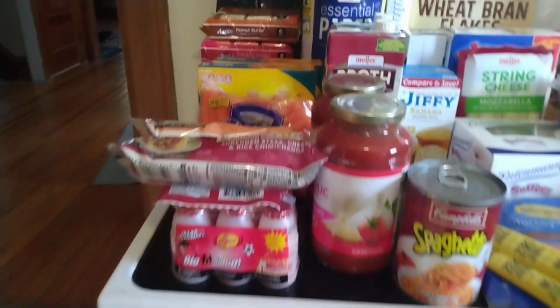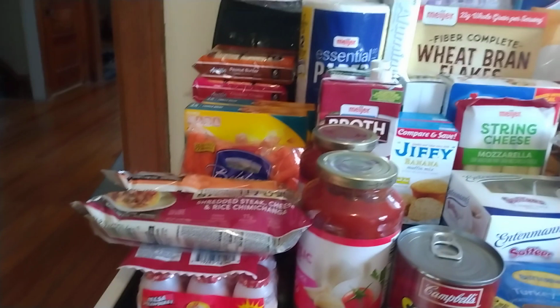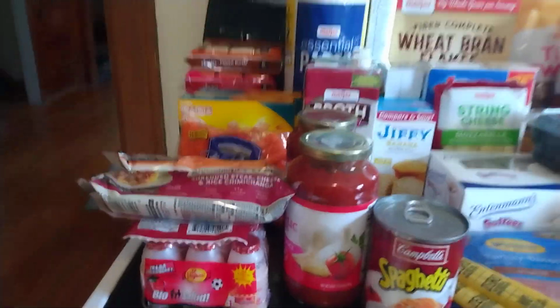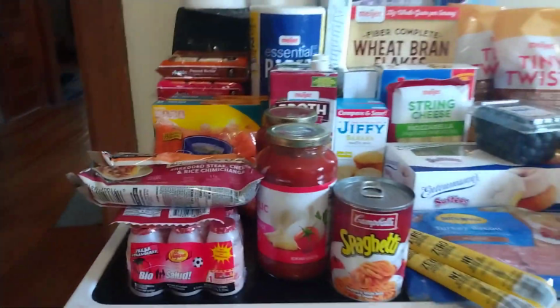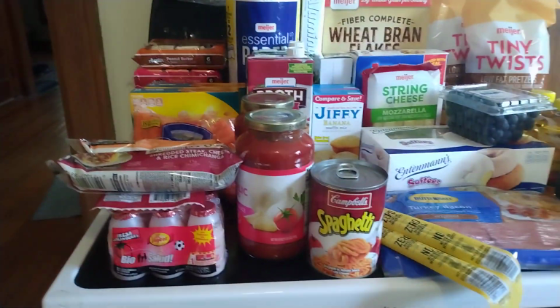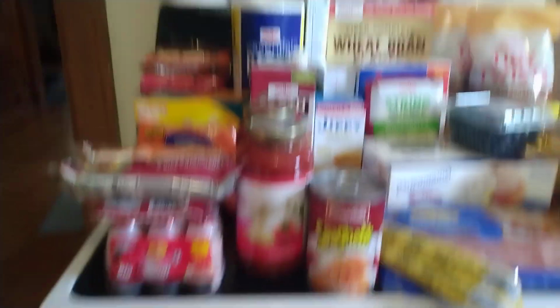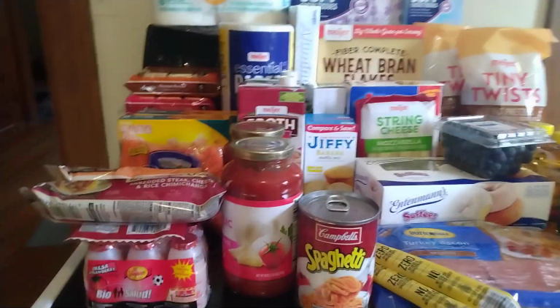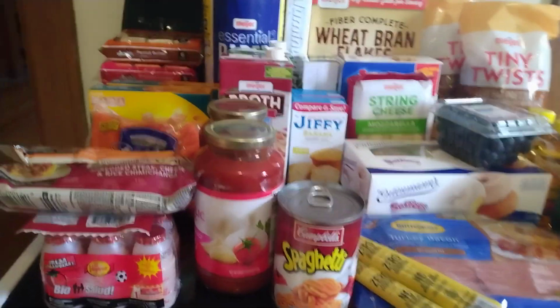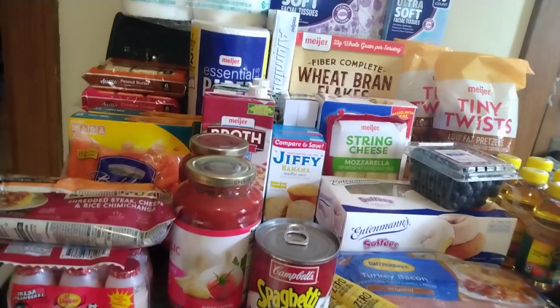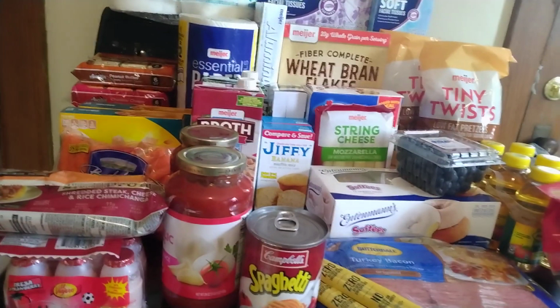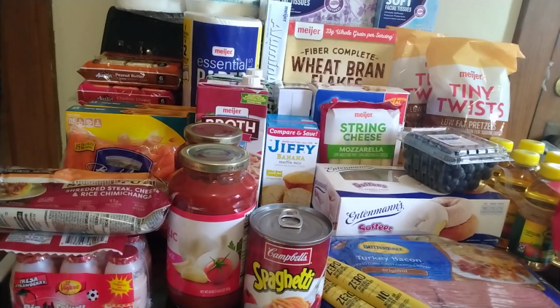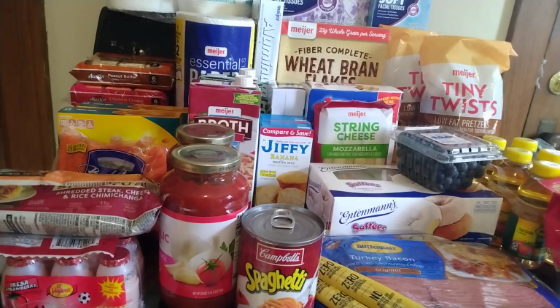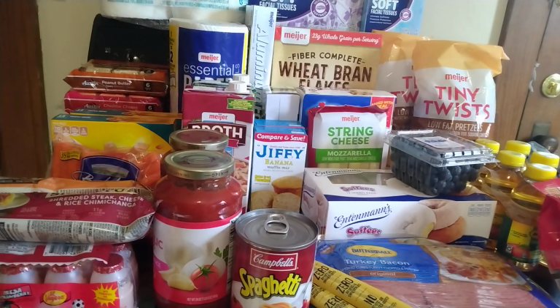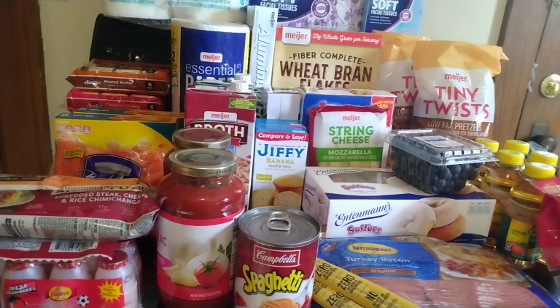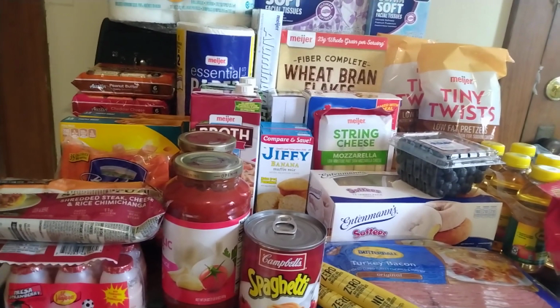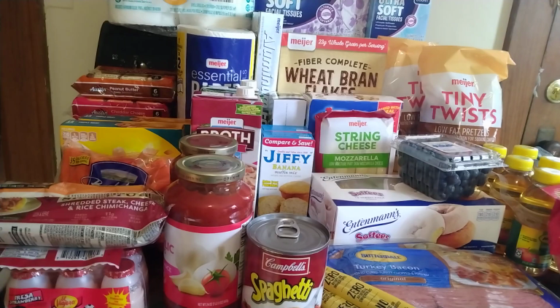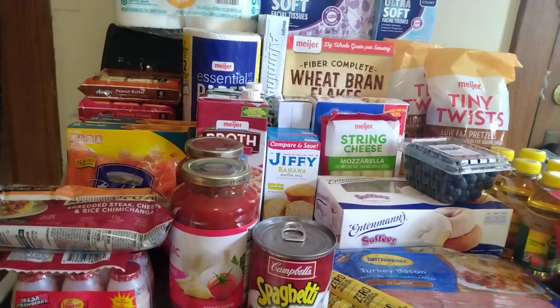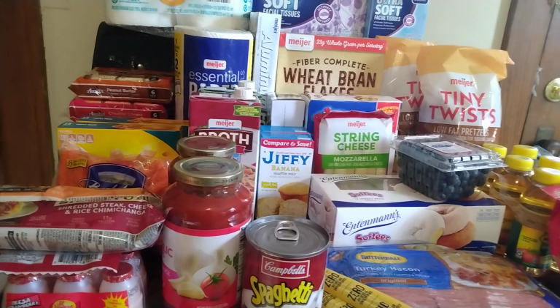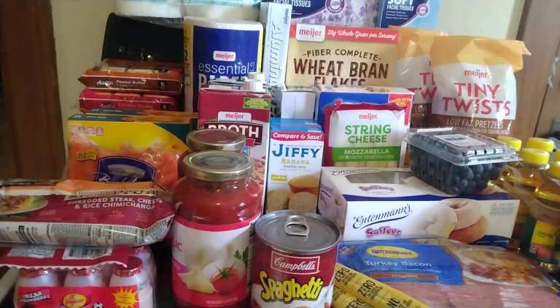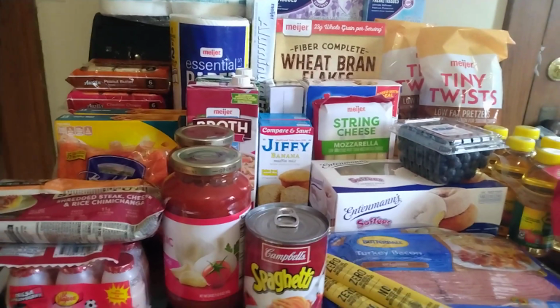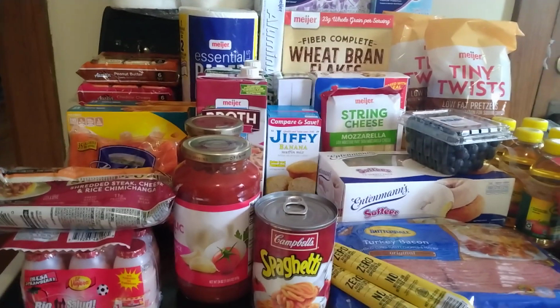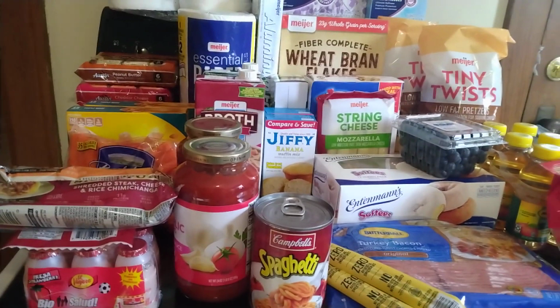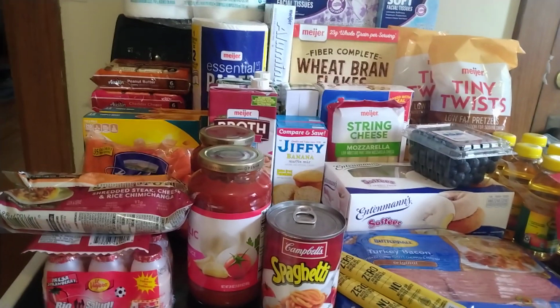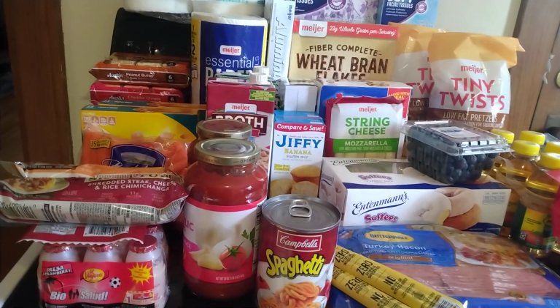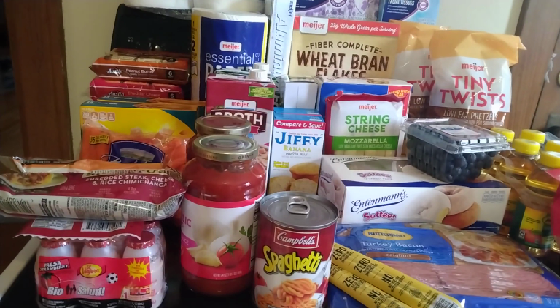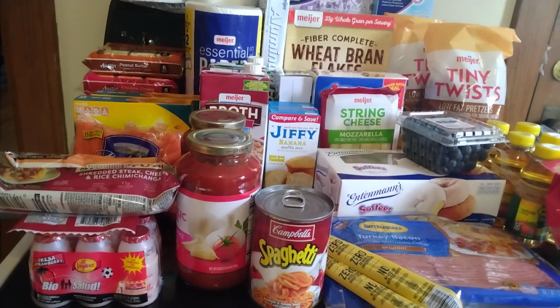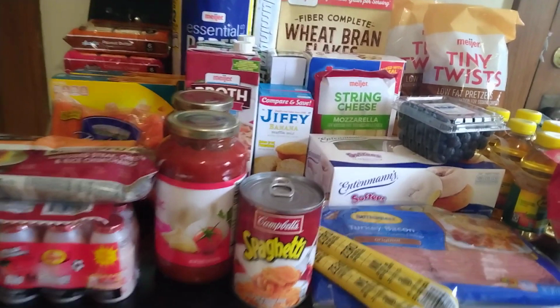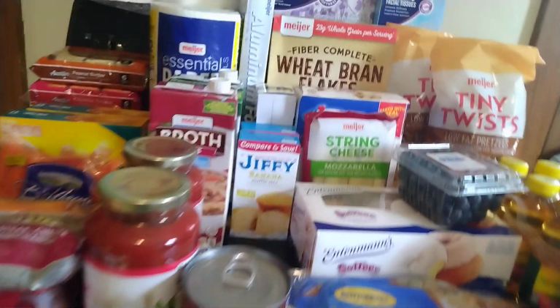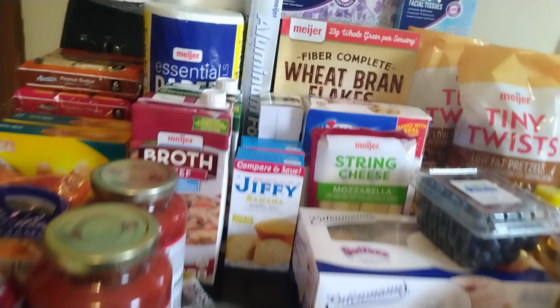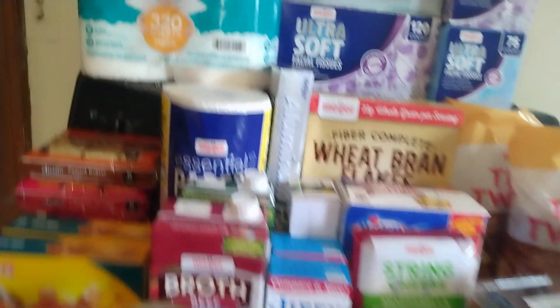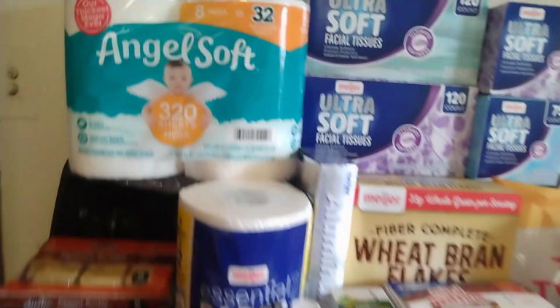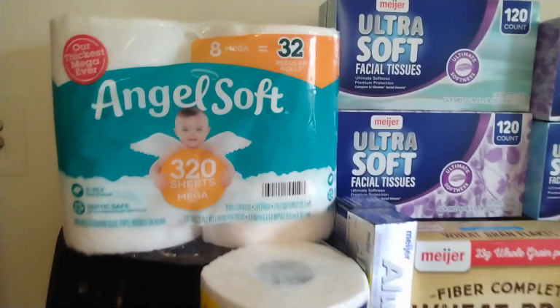But before I do, let me just say there won't be a lot of dinners in this haul, mainly because I have still a lot stocked in my freezer, refrigerator, cabinets, all that. This was just mainly stocking up on things that we were low on, but anyway.